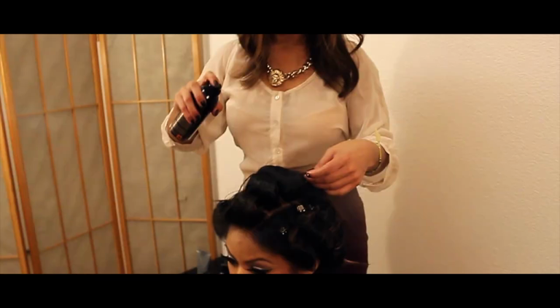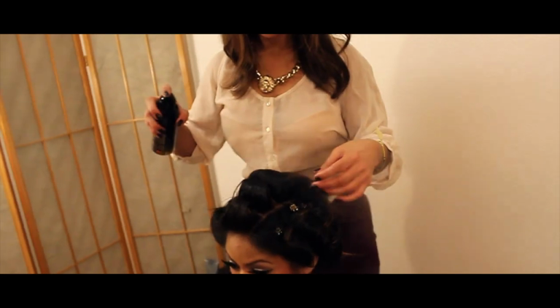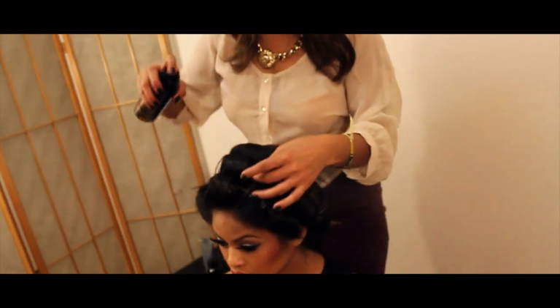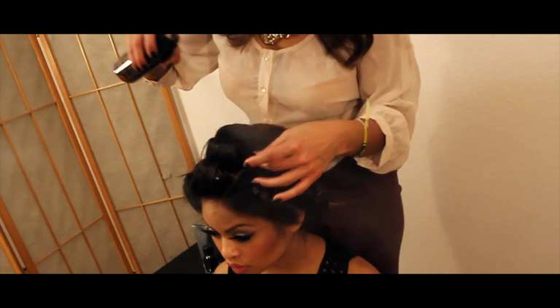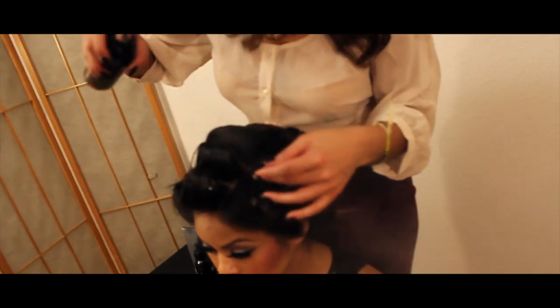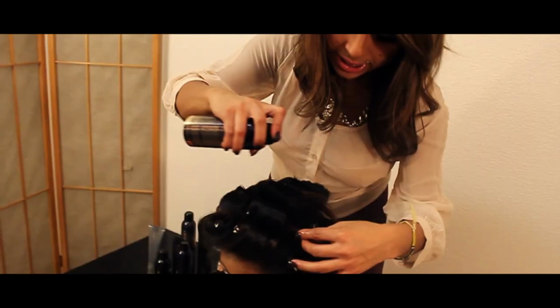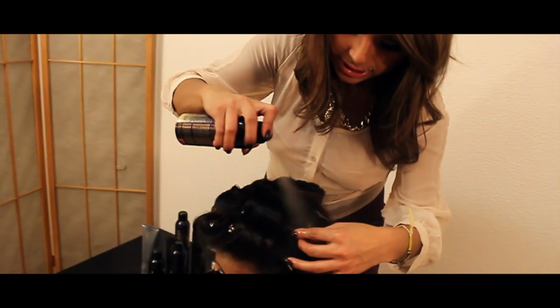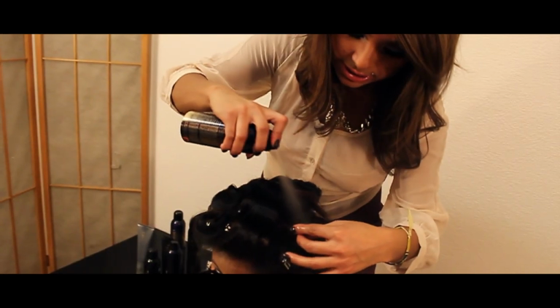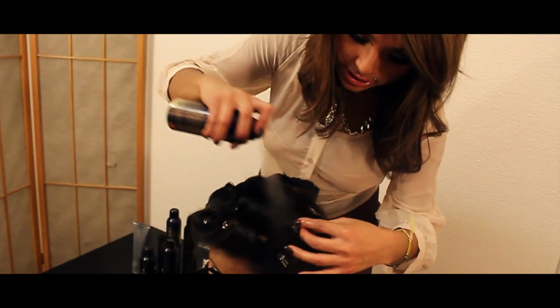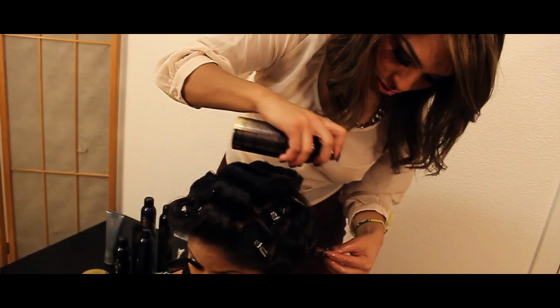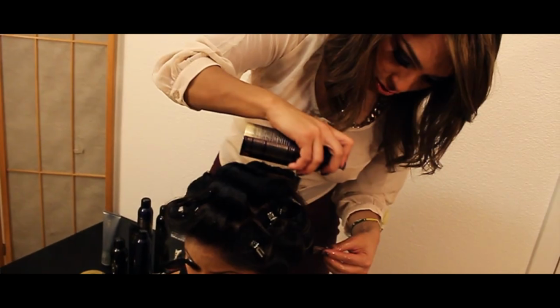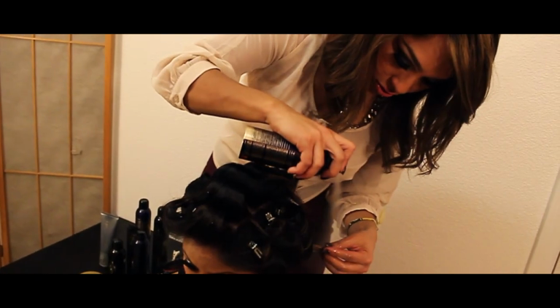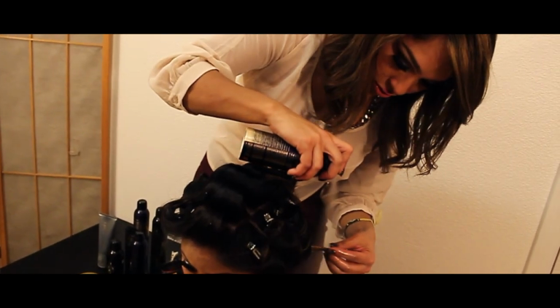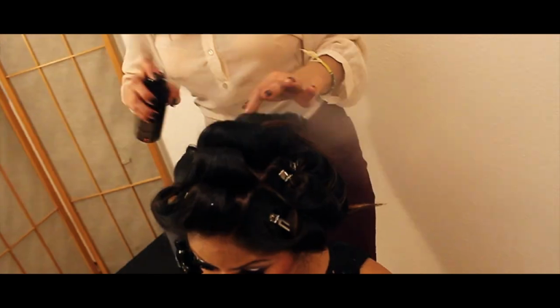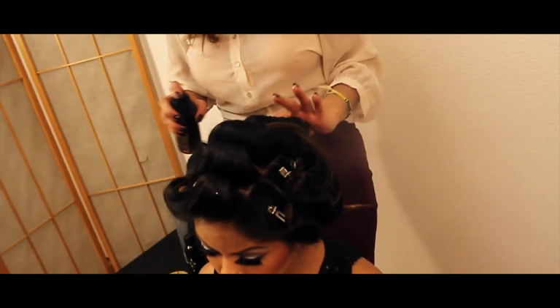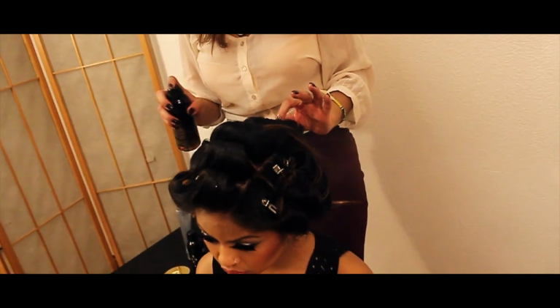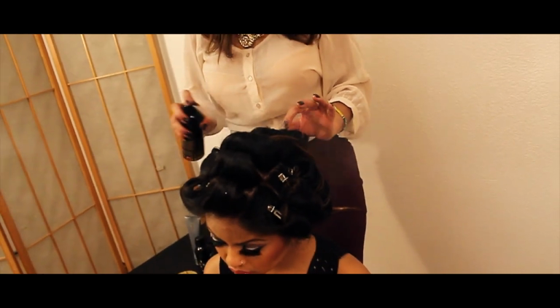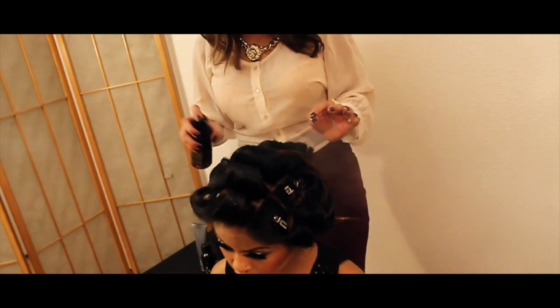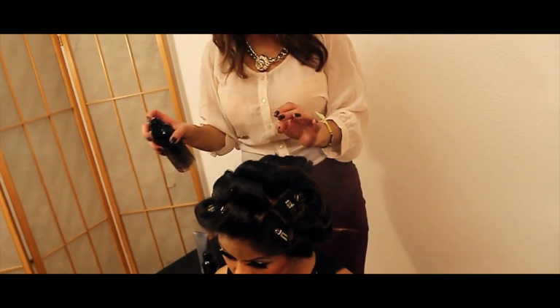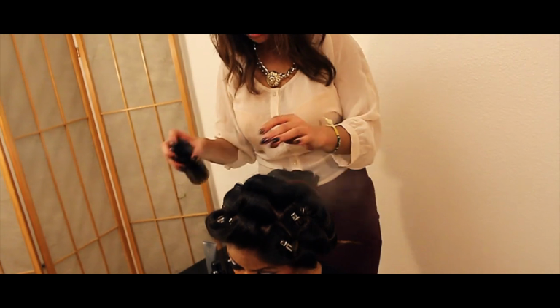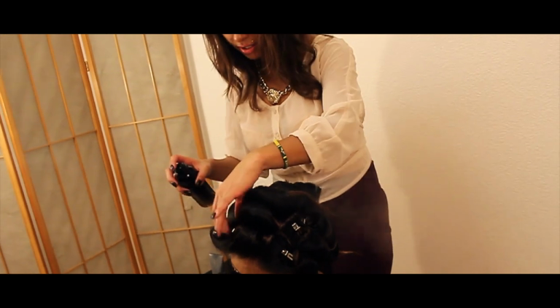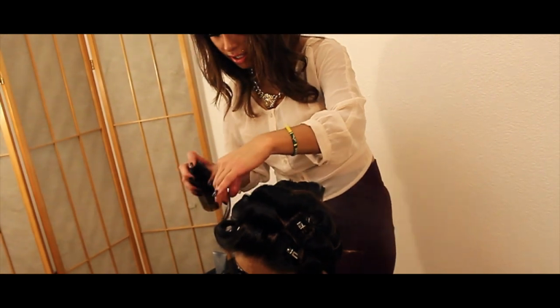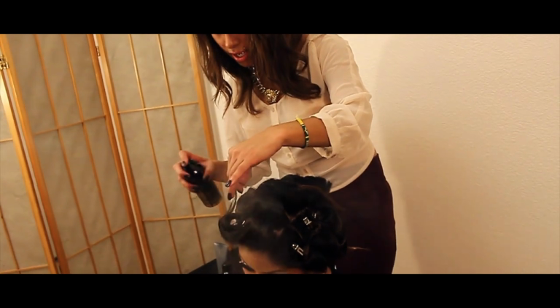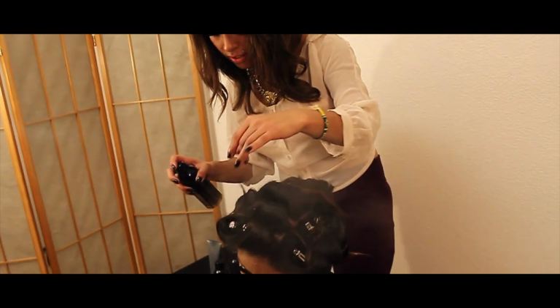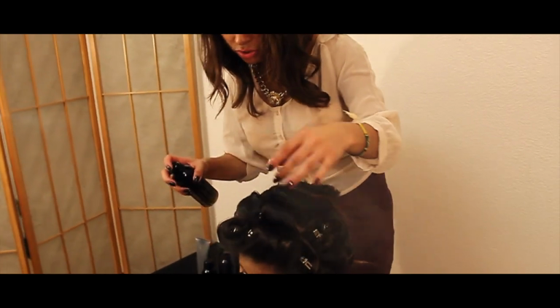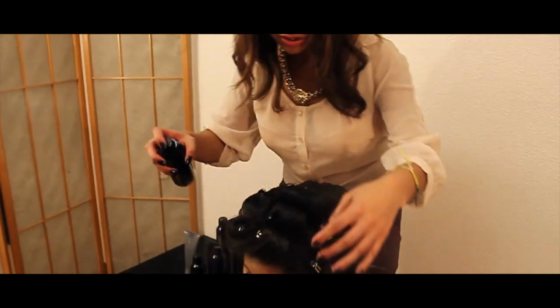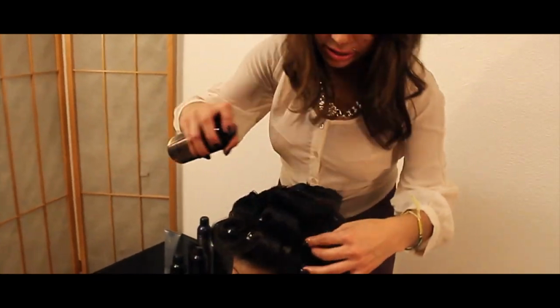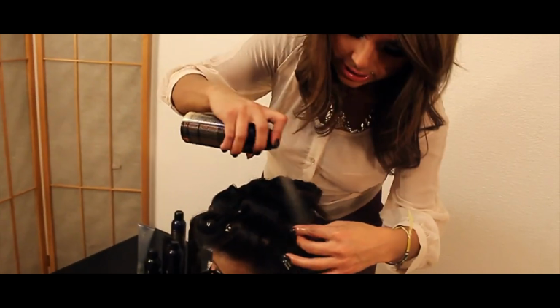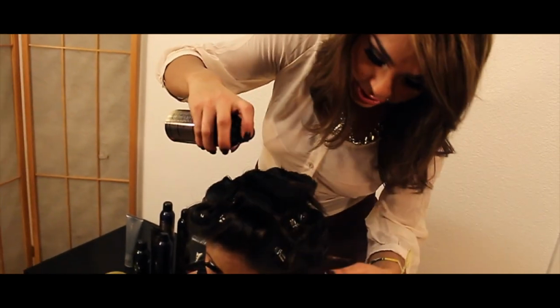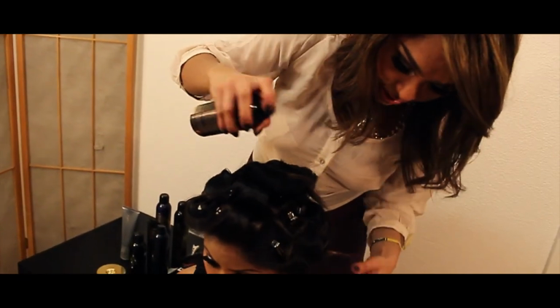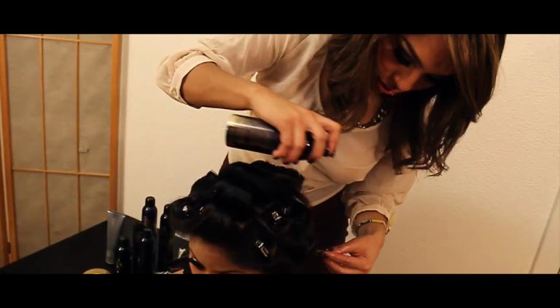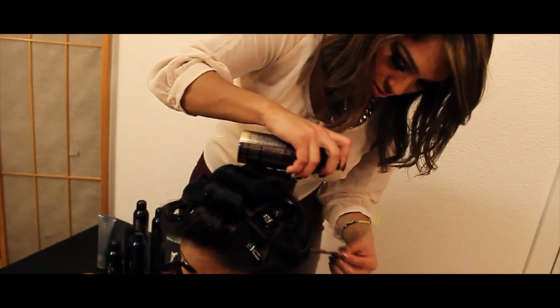So now I'm using our shine reflective spray. It's more of like a glamorizing shine. We'll just do that on the ends, the ones that didn't get curled.